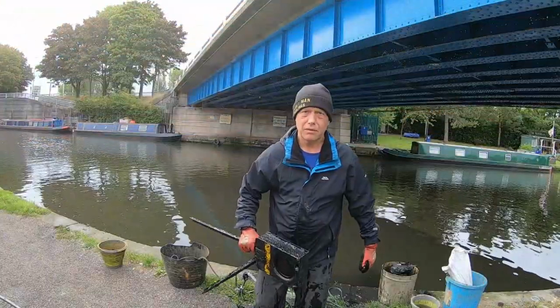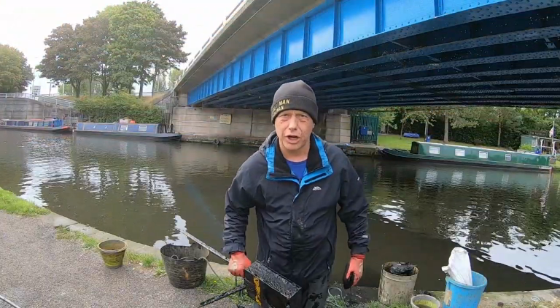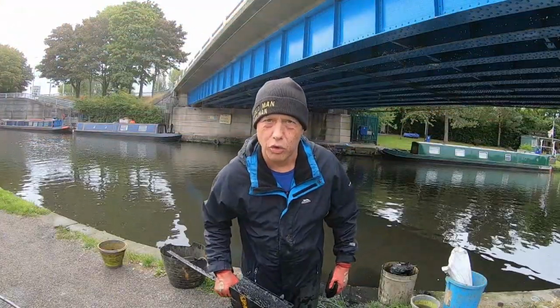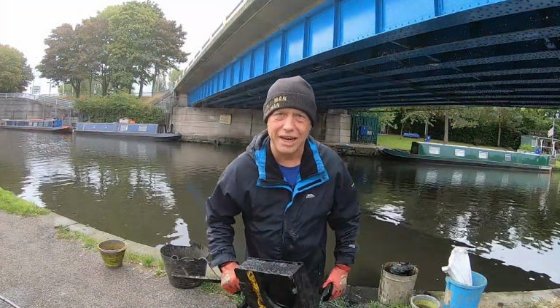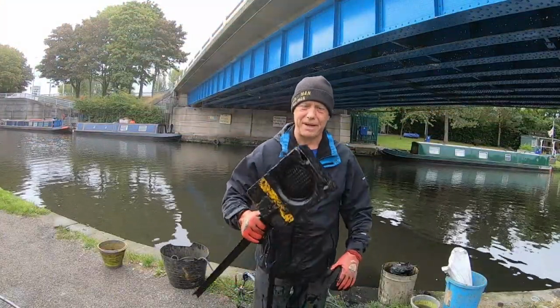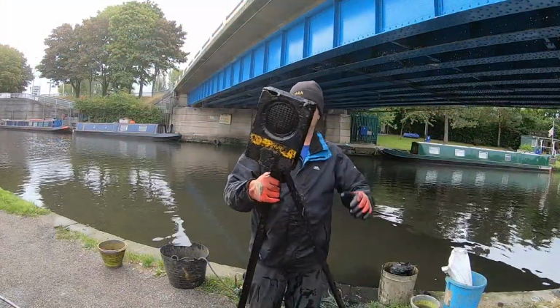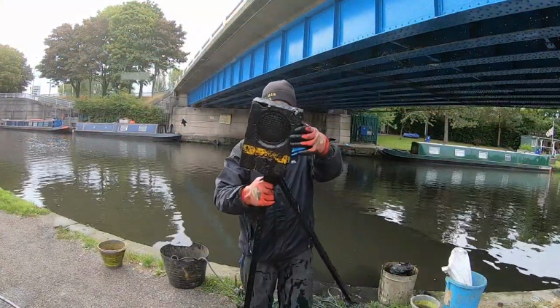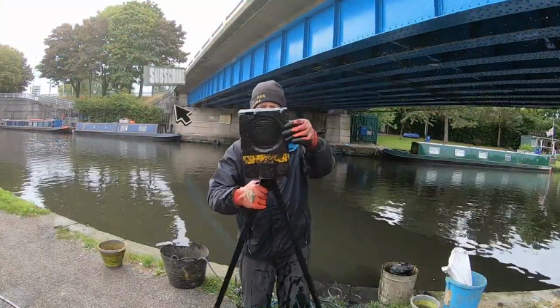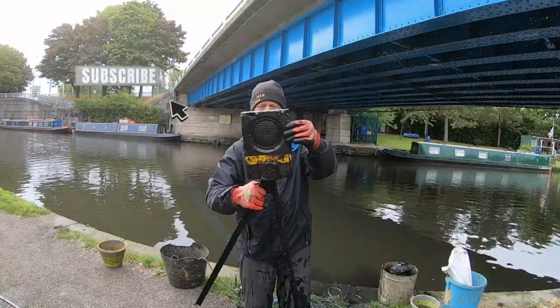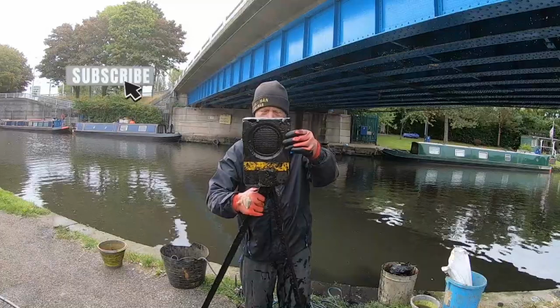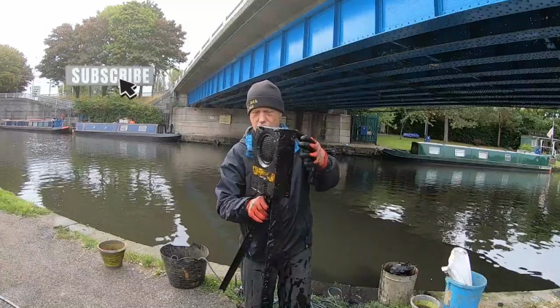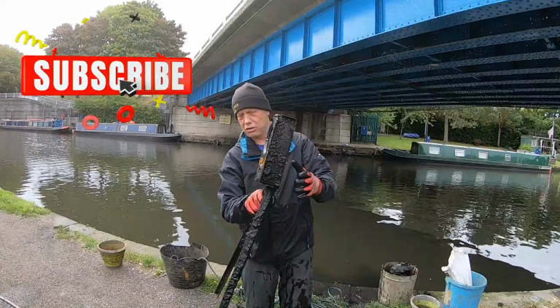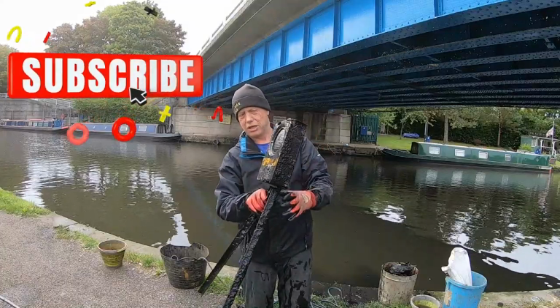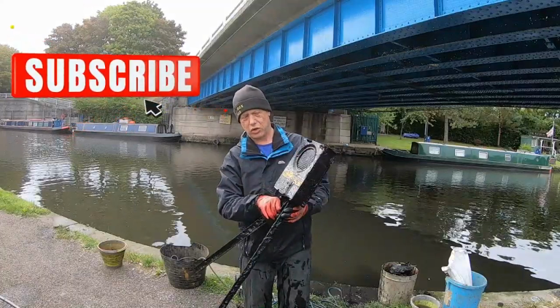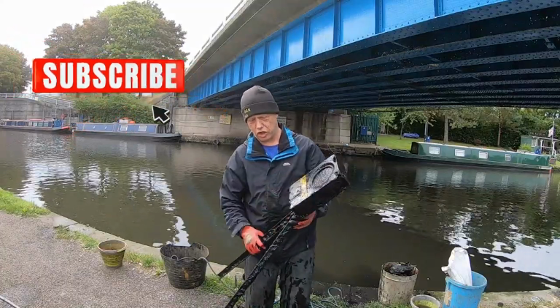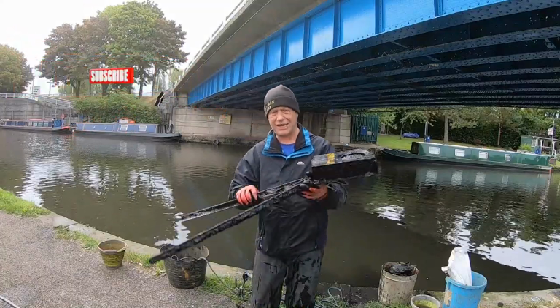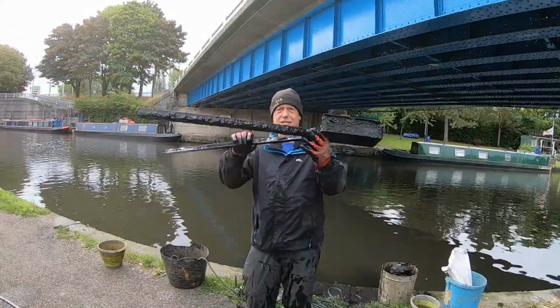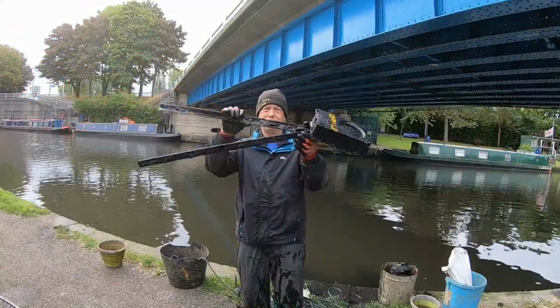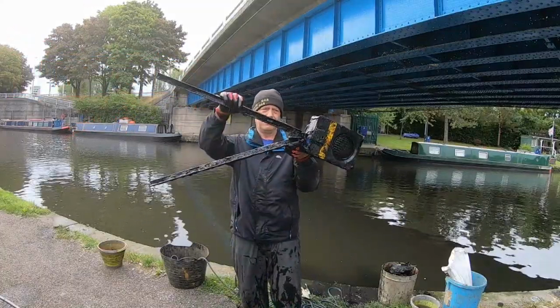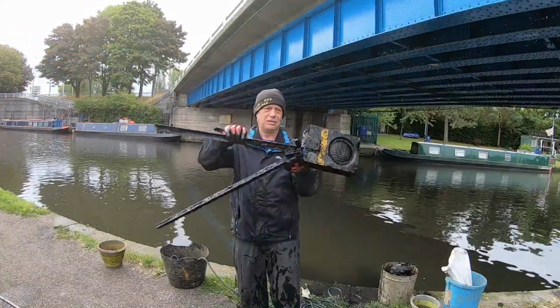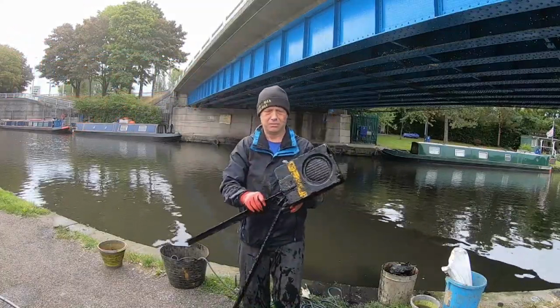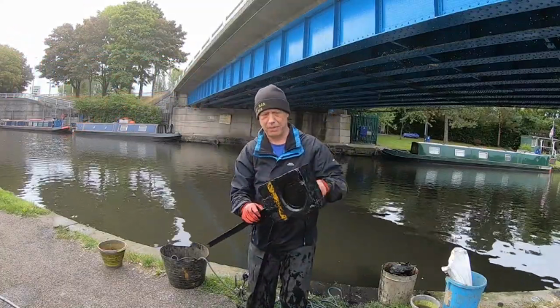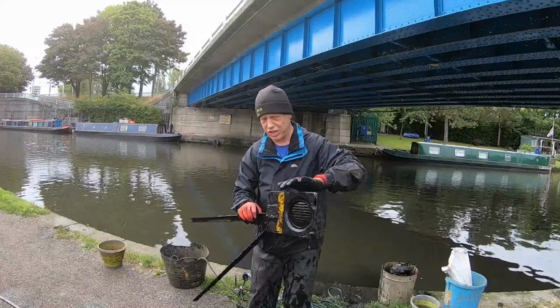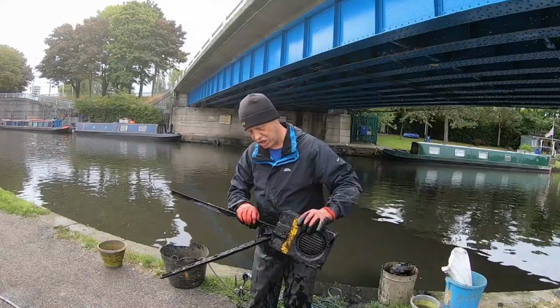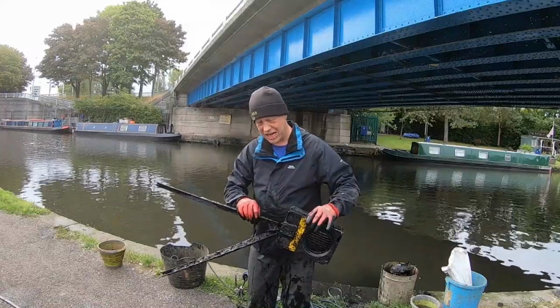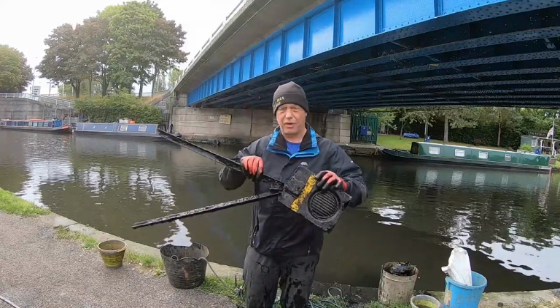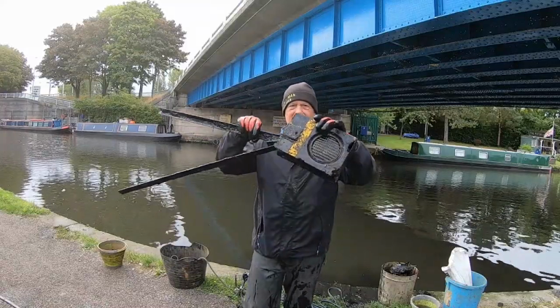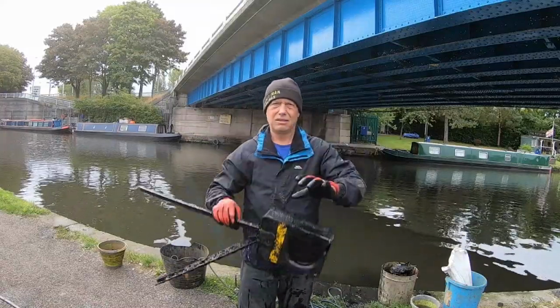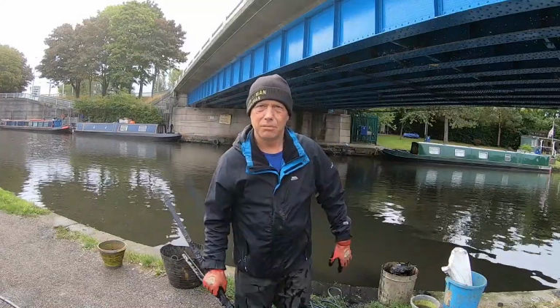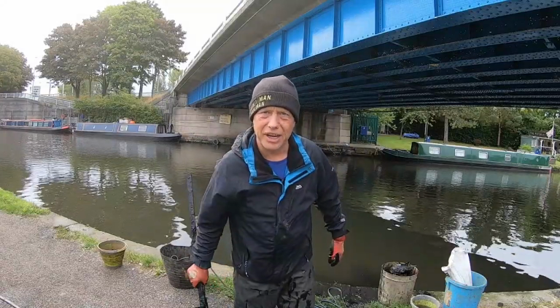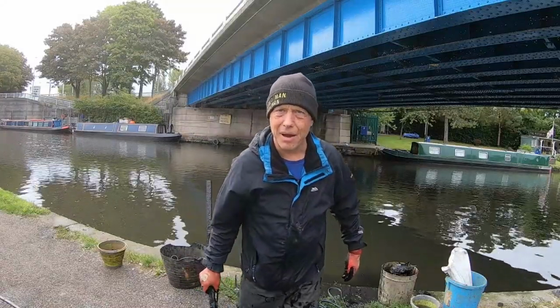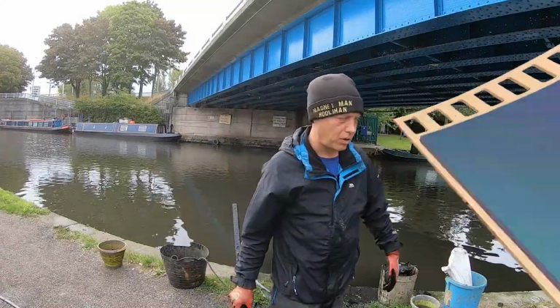Got a roadside lamp here for construction workers. It's only got two legs. Batteries are all still inside that one there. Brilliant — get them out the water.